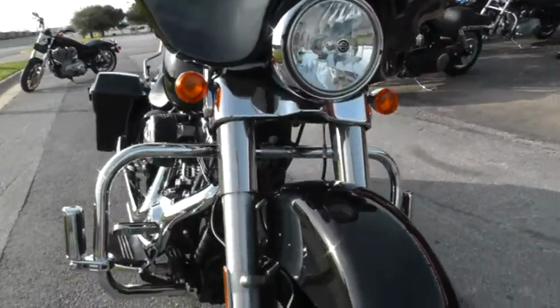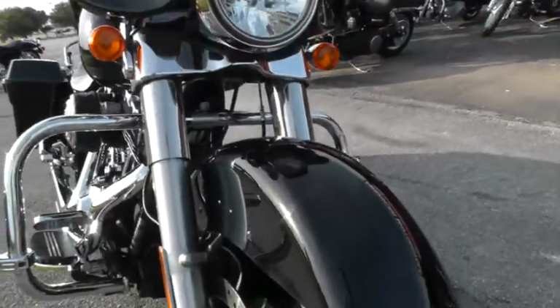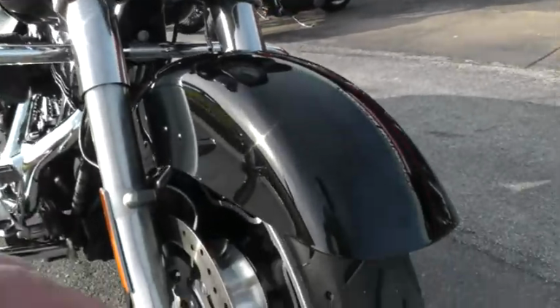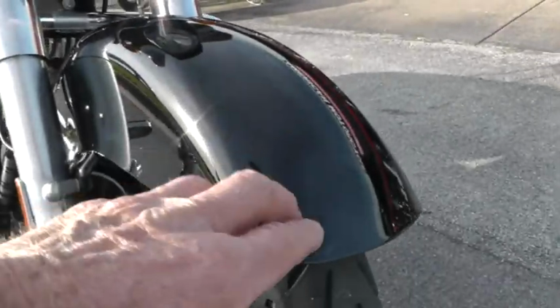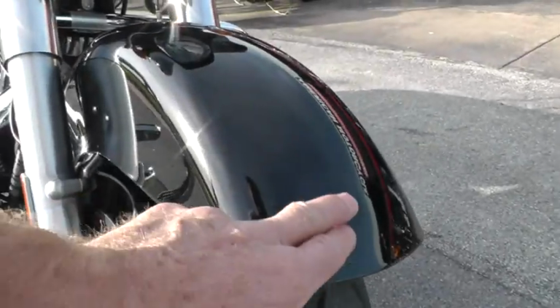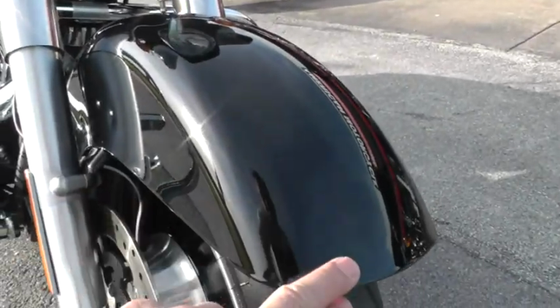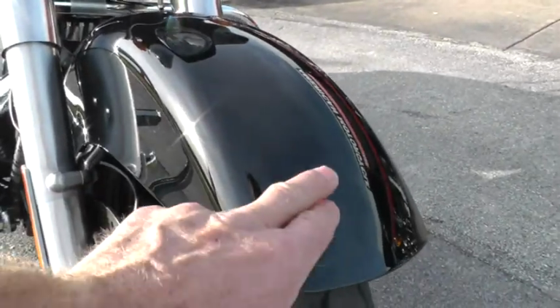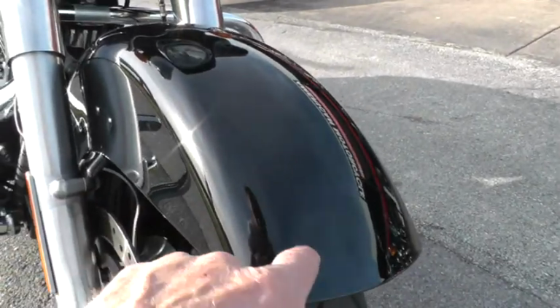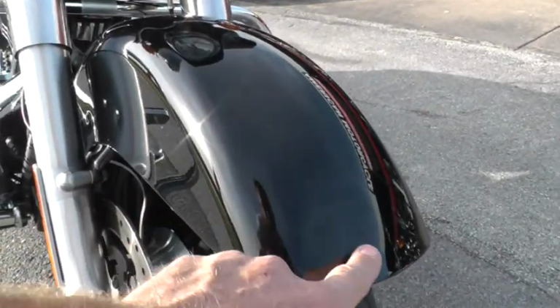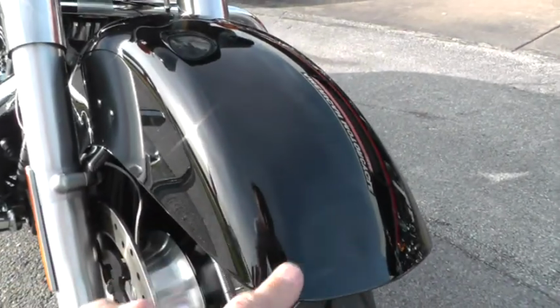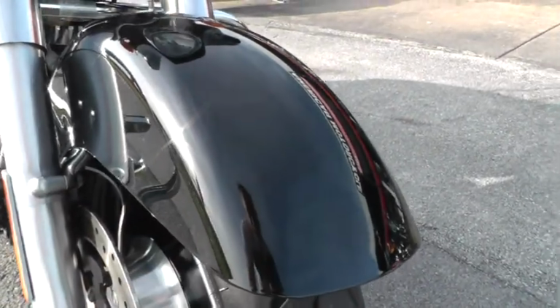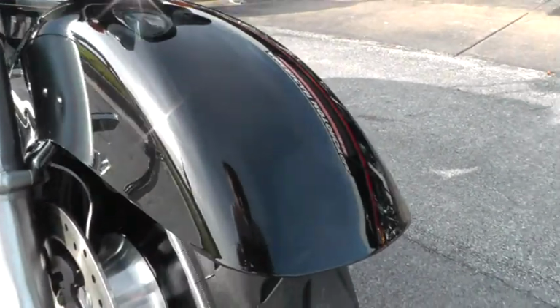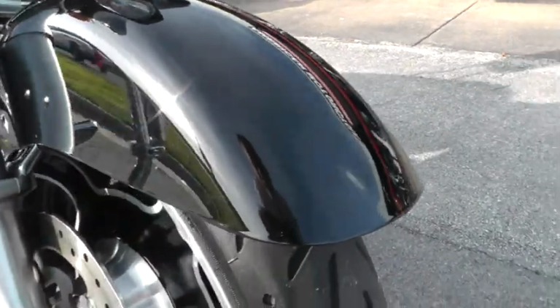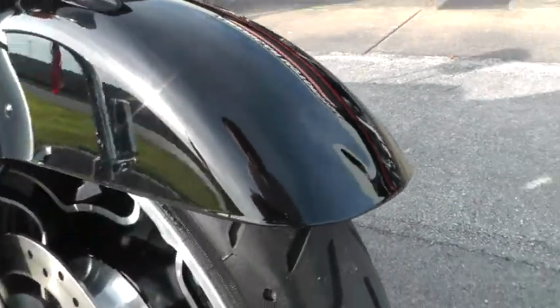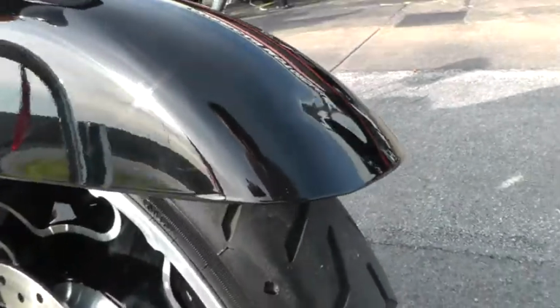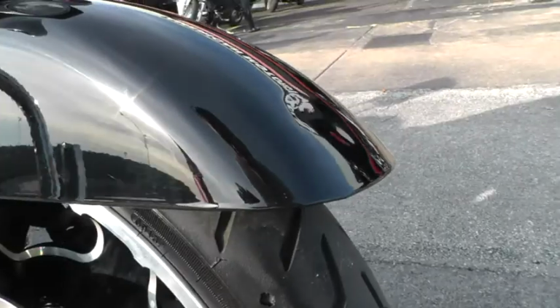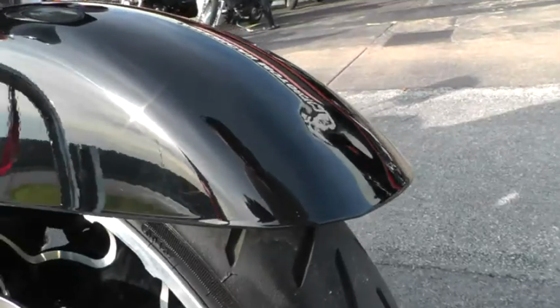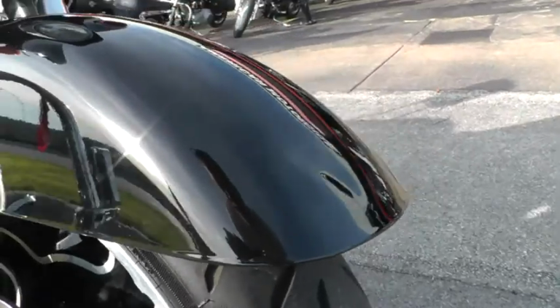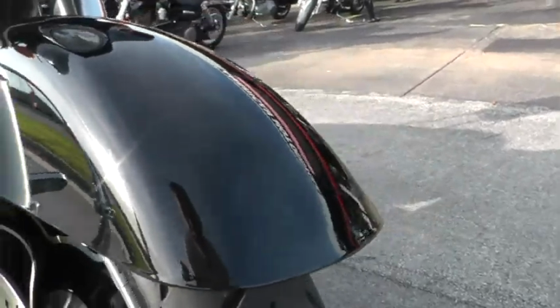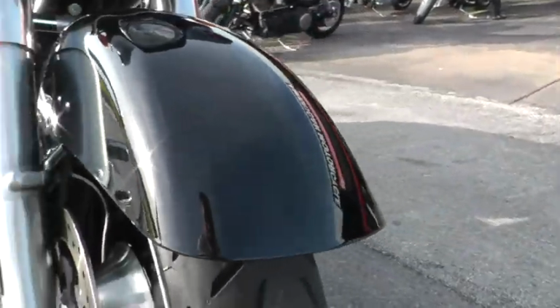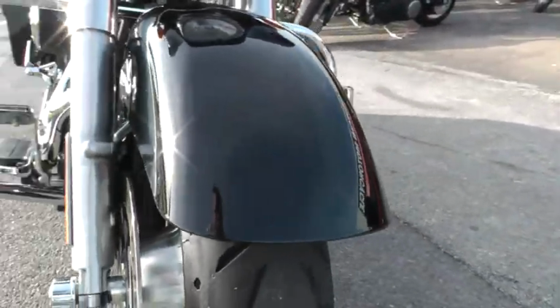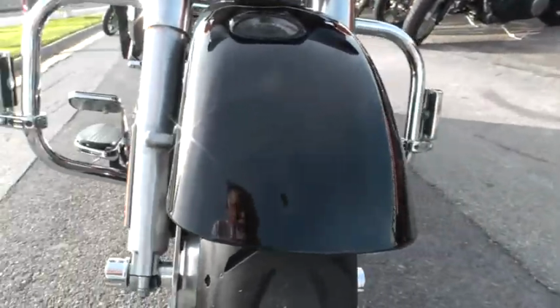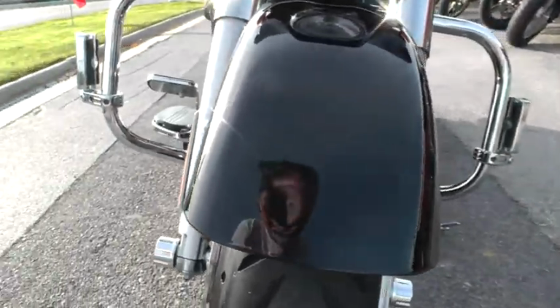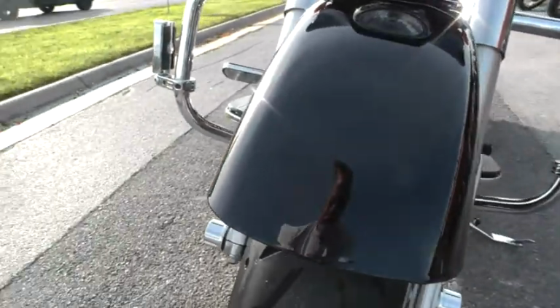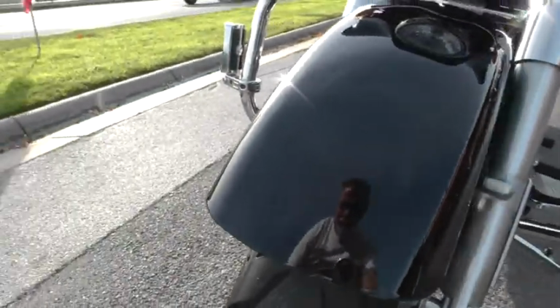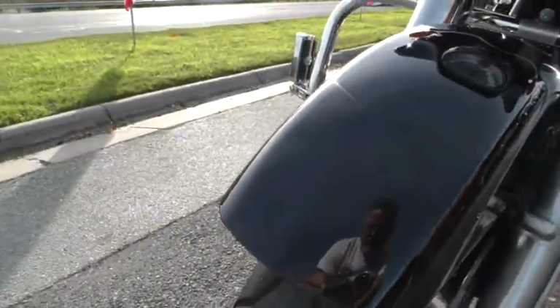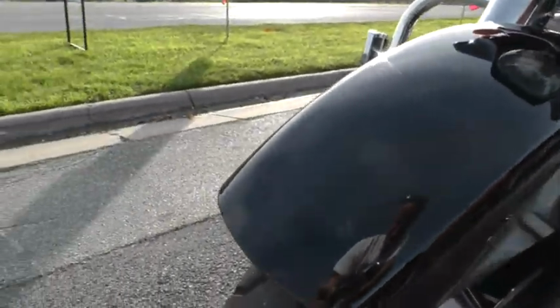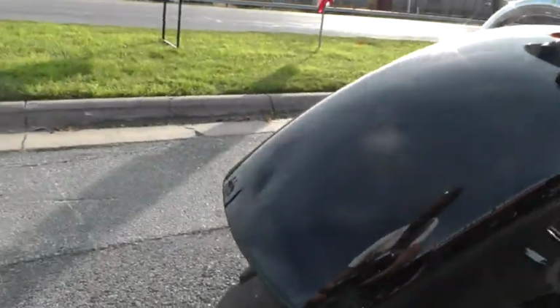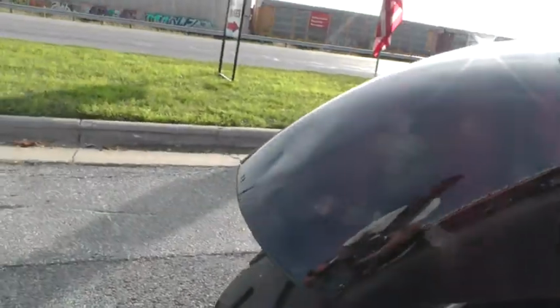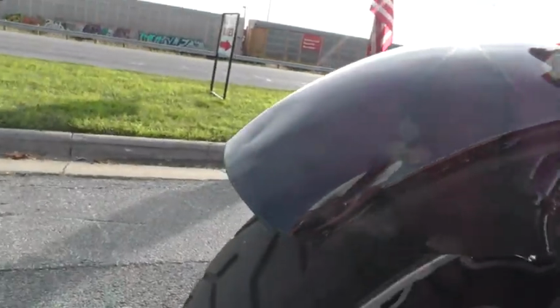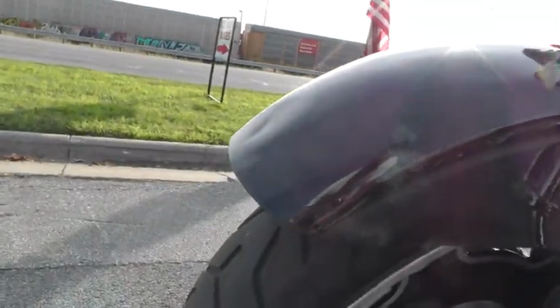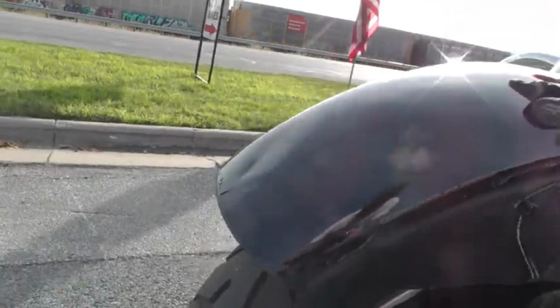I will tell you, it looks like something fell on that front fender and put a little bit of a ding, a little dent in there. It didn't break the paint, but you can see that dent if you get just right.